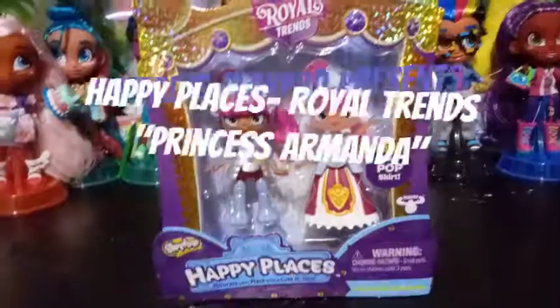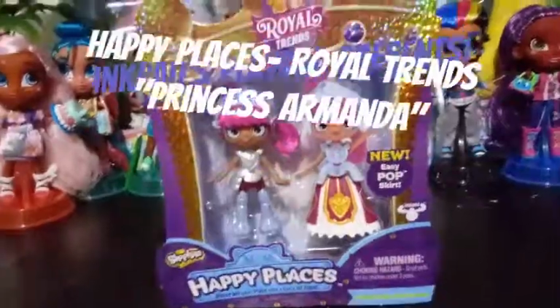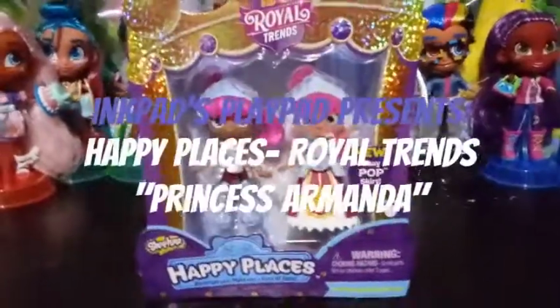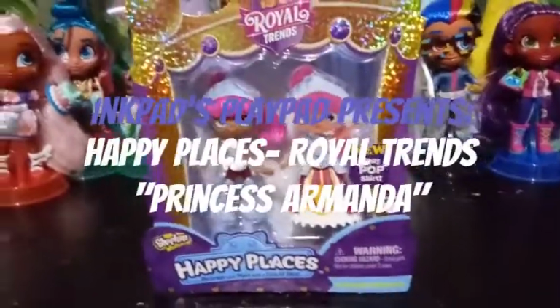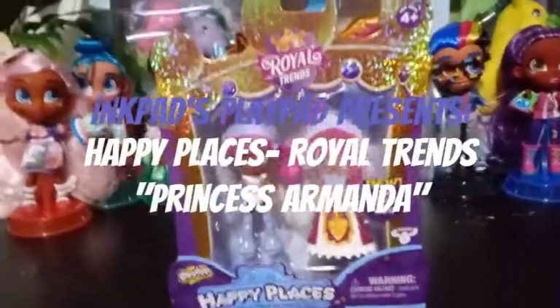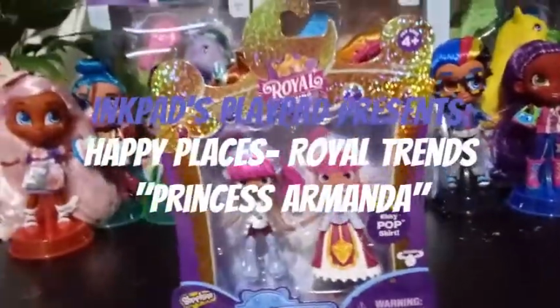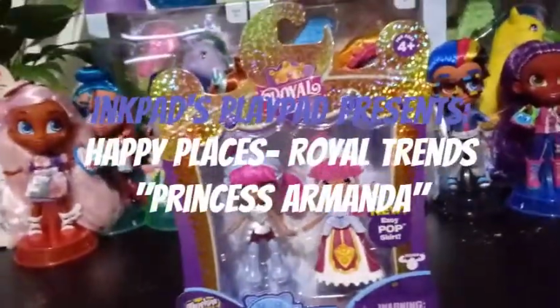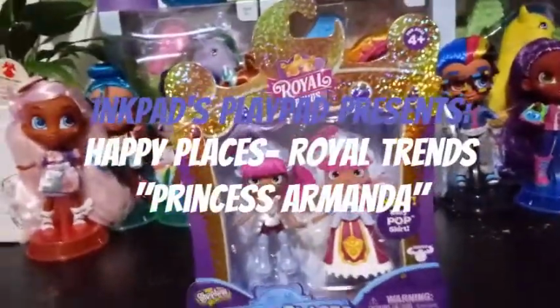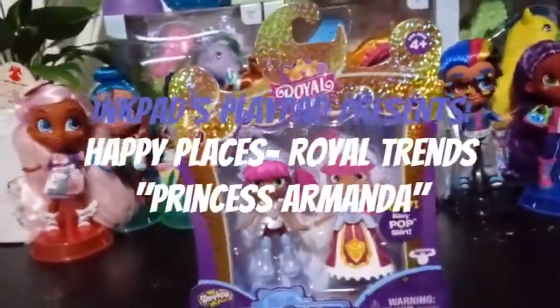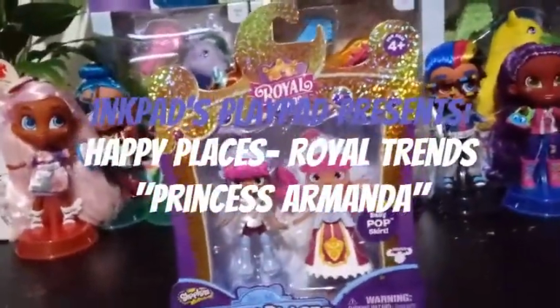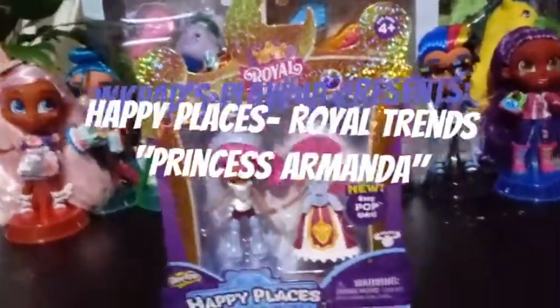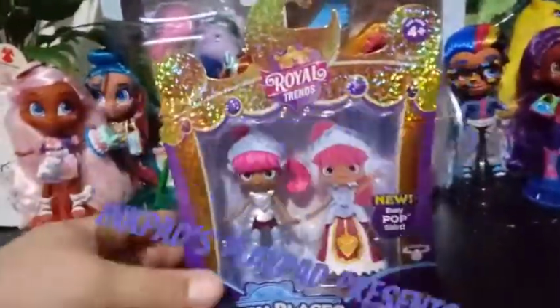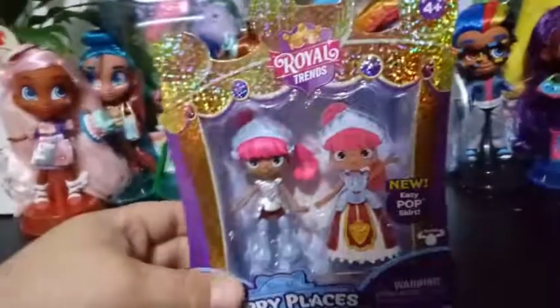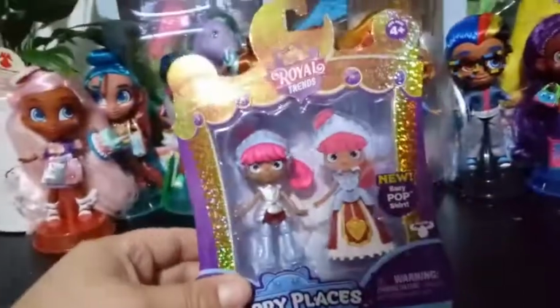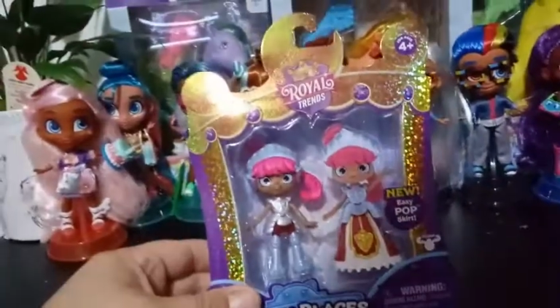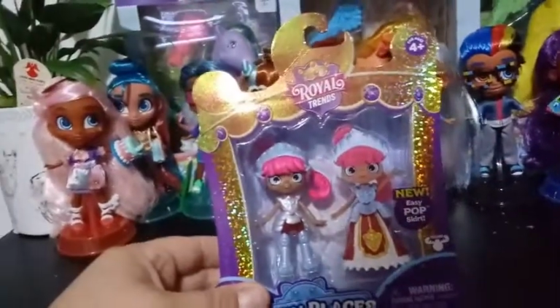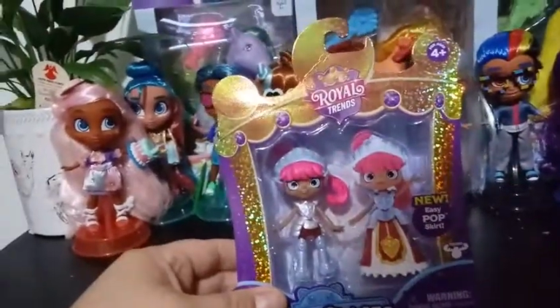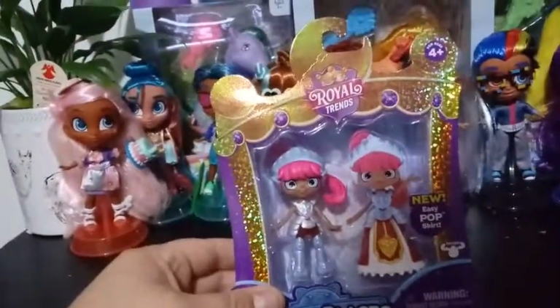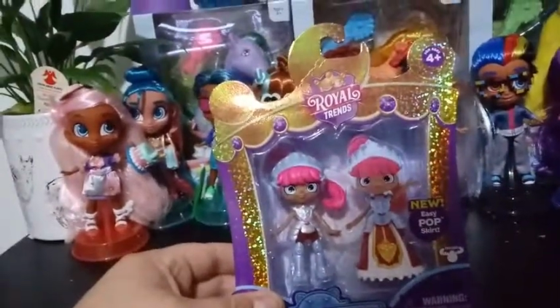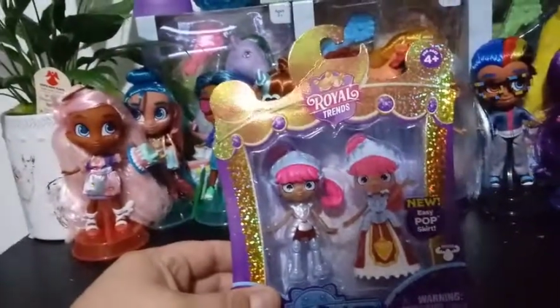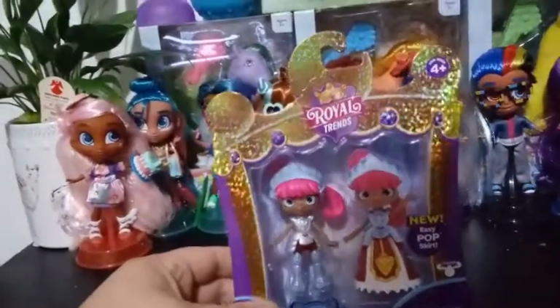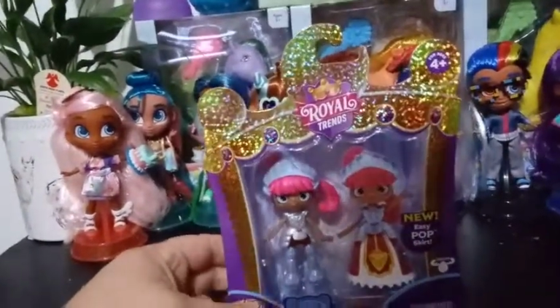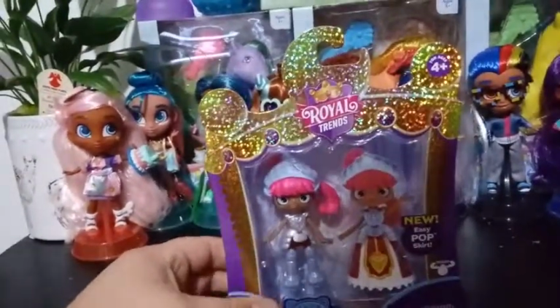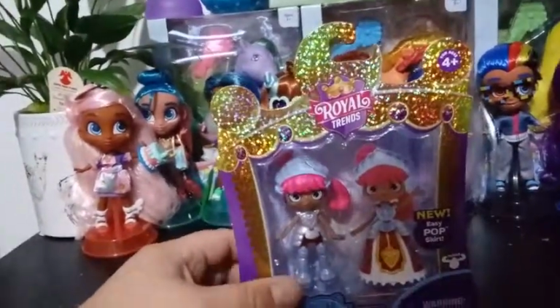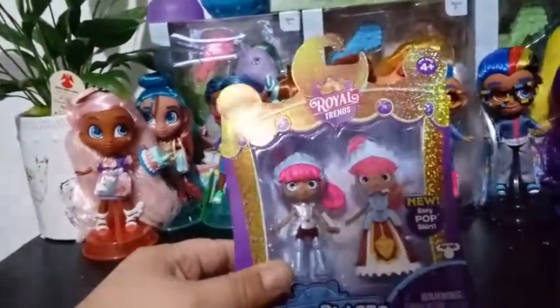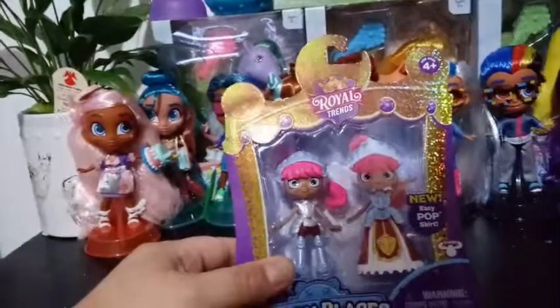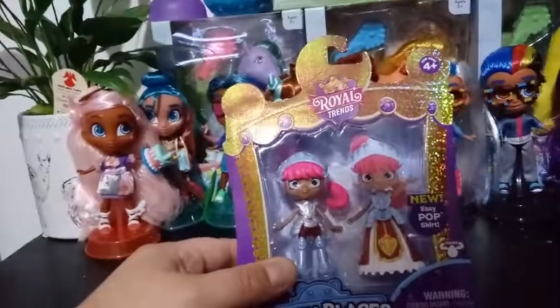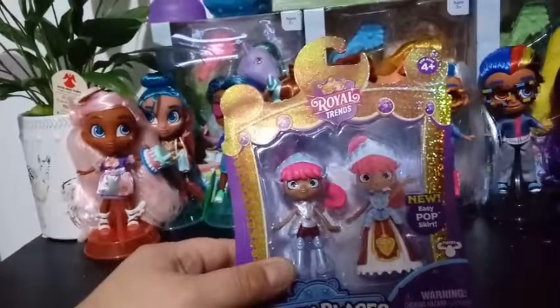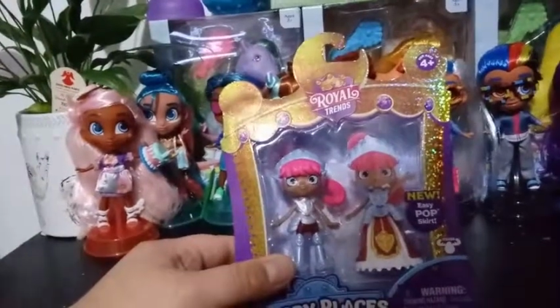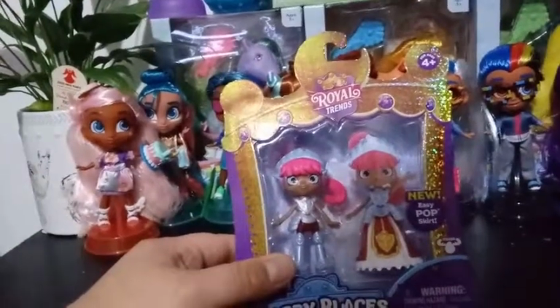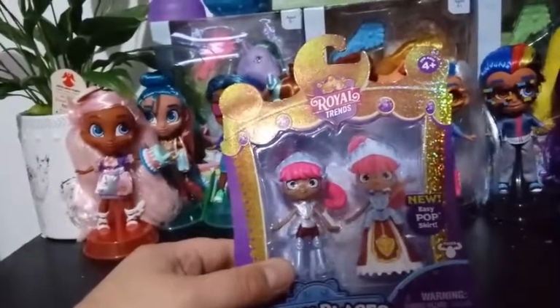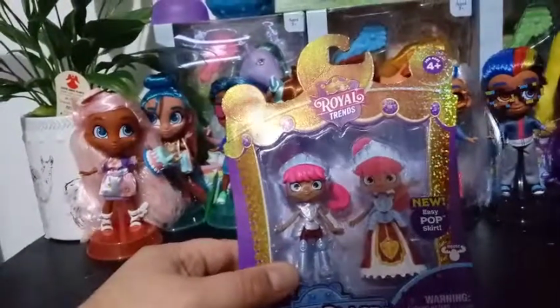Hey, everybody! I'm back again with another review on one of the little shoppies from the new Royal Trends Happy Places. This particular one is Princess Armanda.